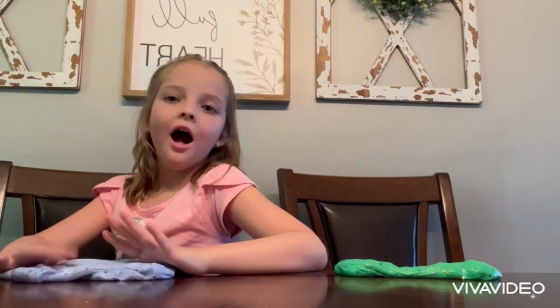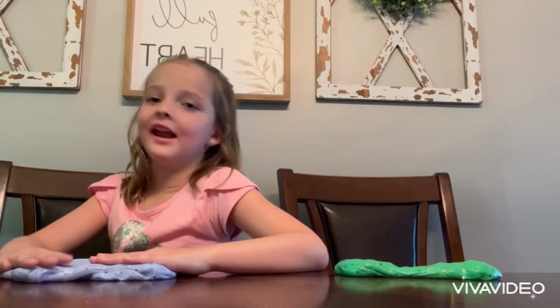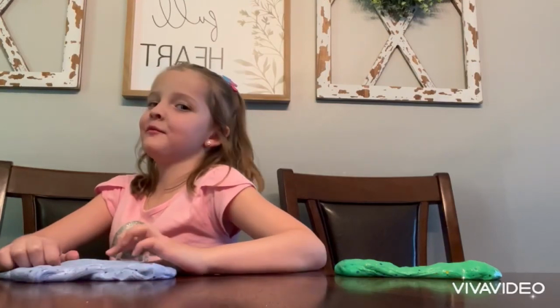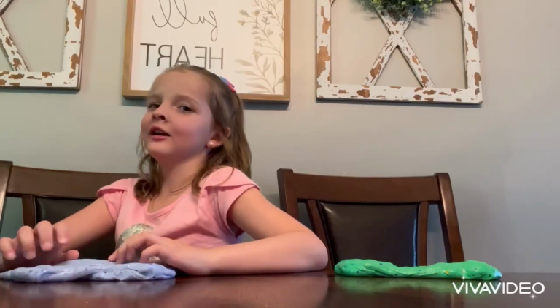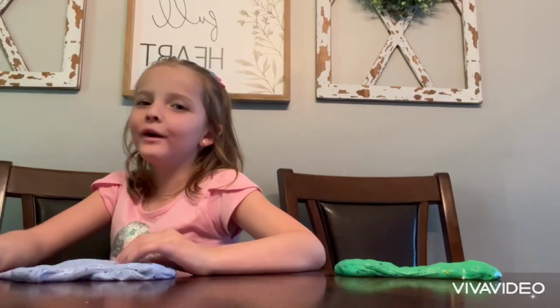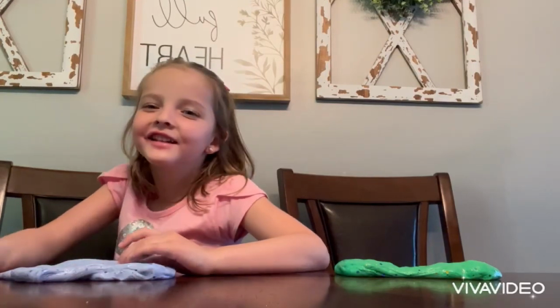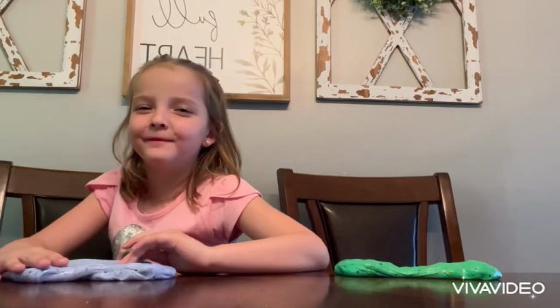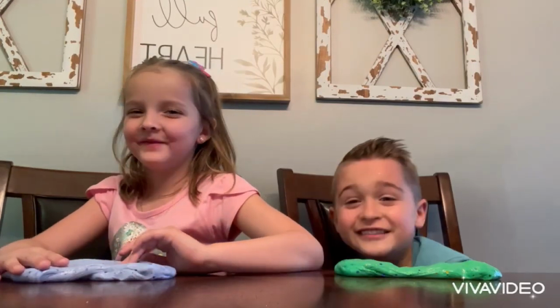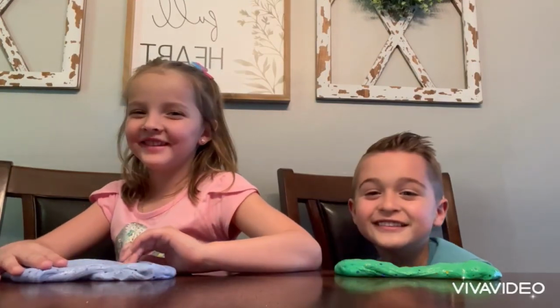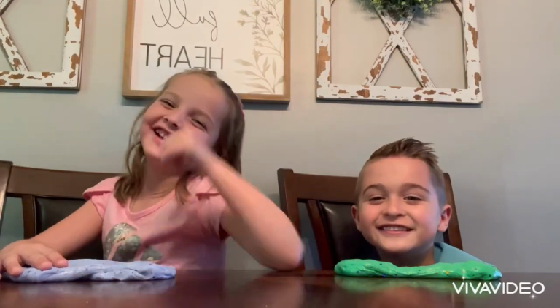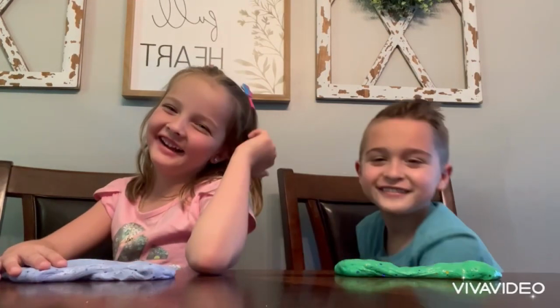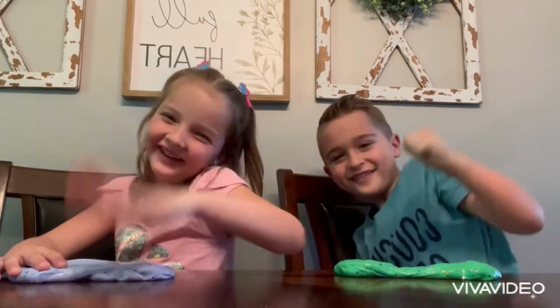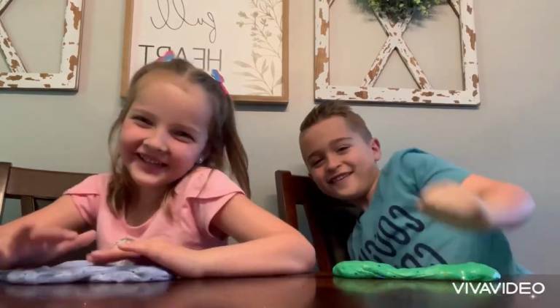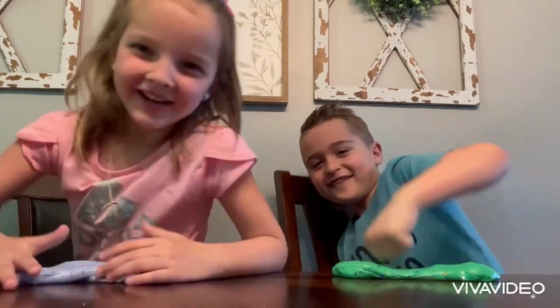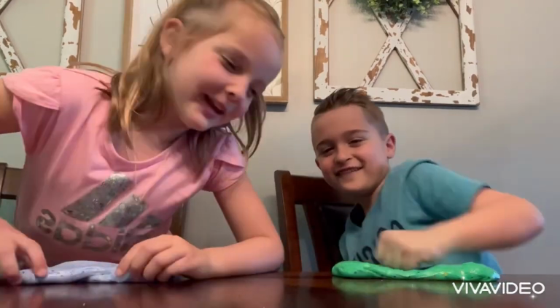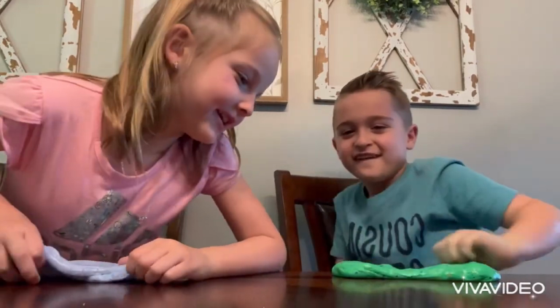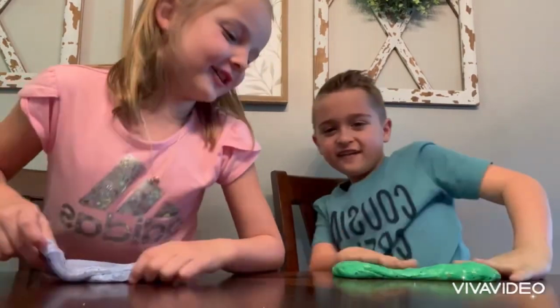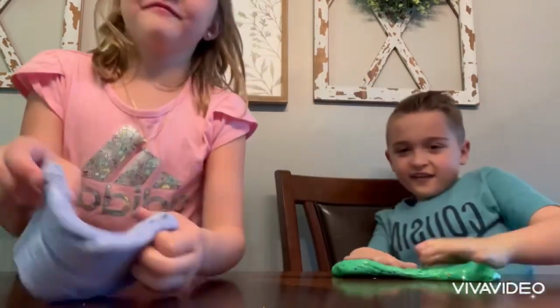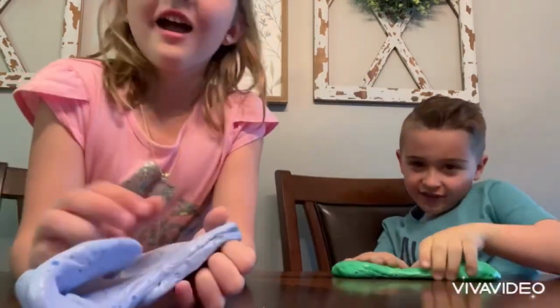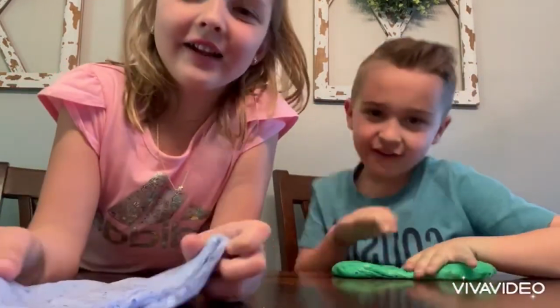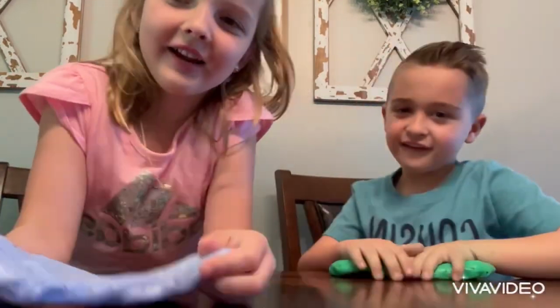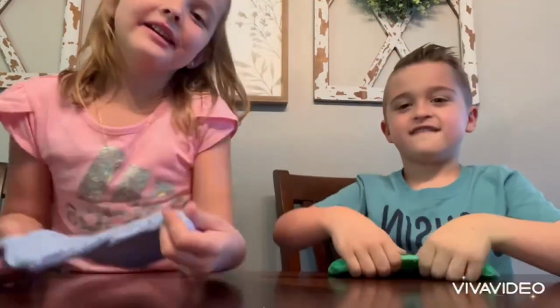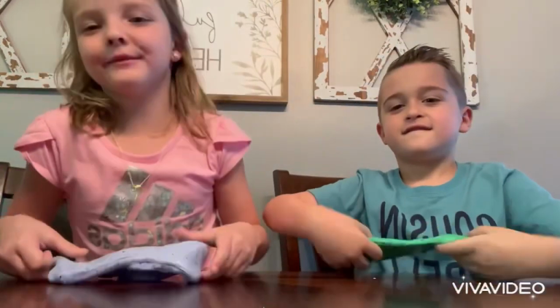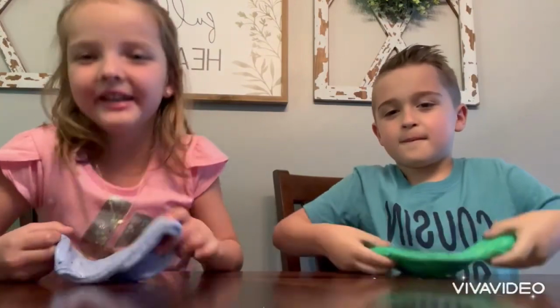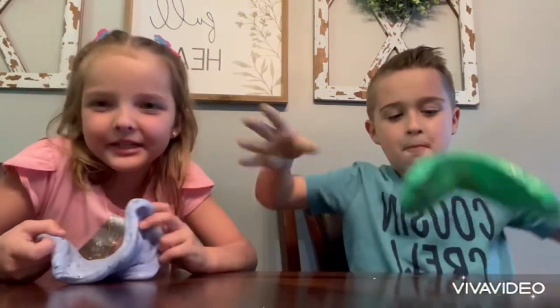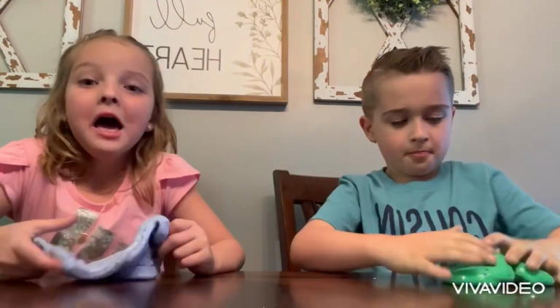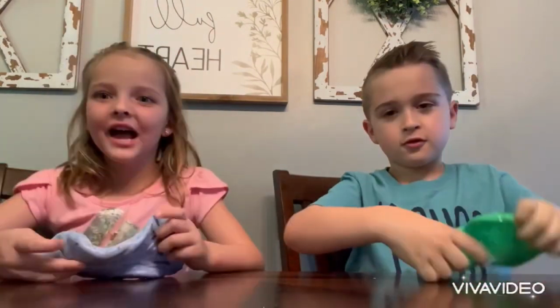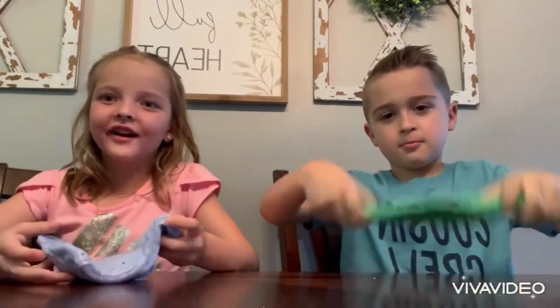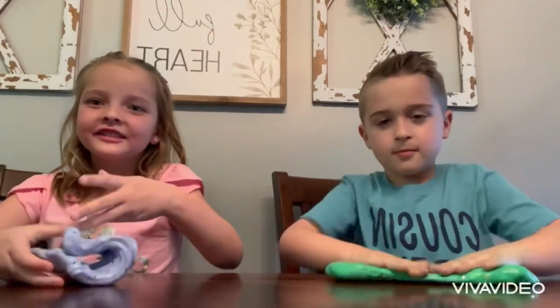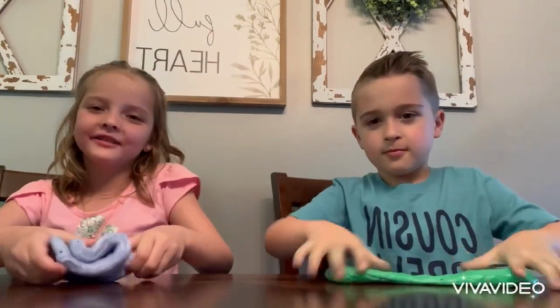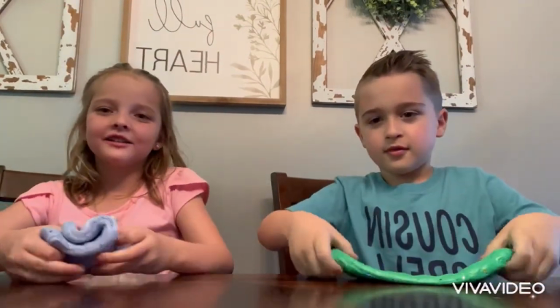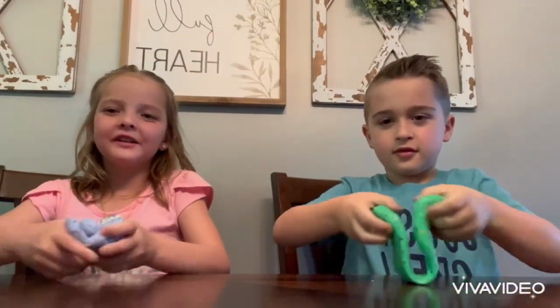Hi, I am Claire. Where's Liam? Yeah, that's my cousin. My name is Claire and his name is Liam. So, let's start the video.